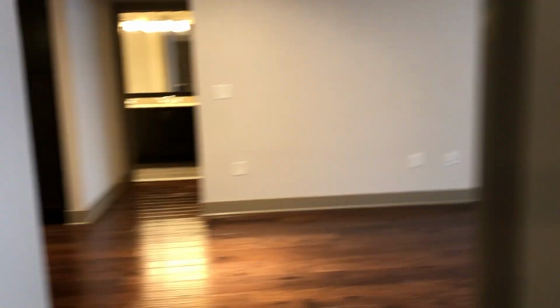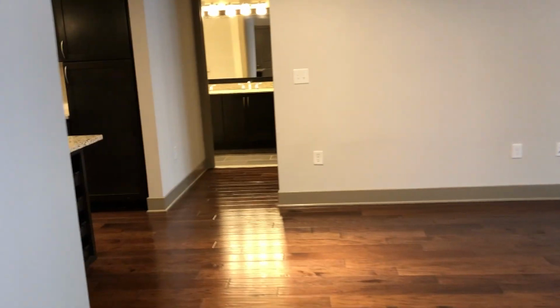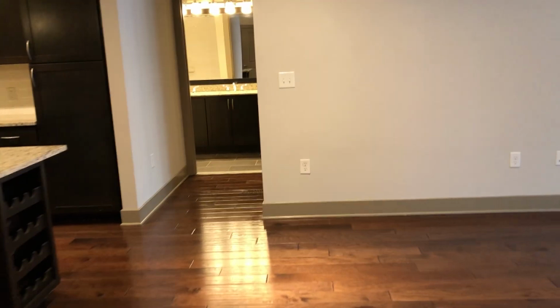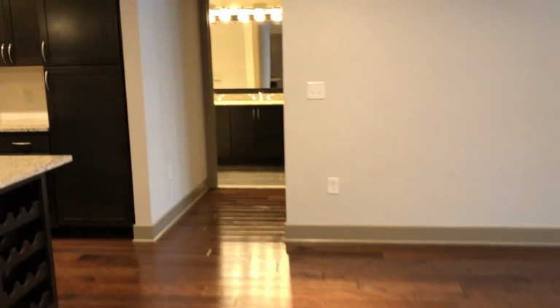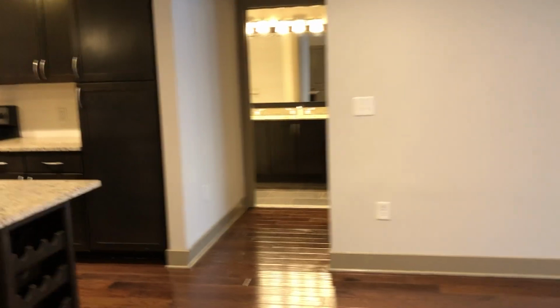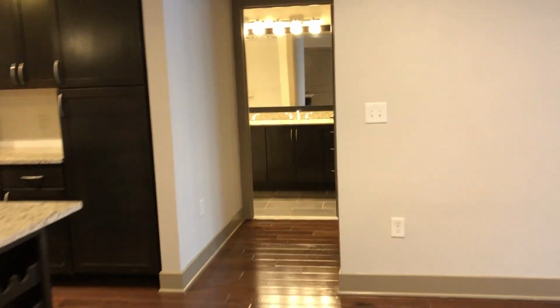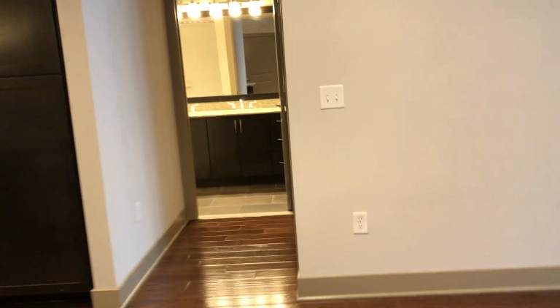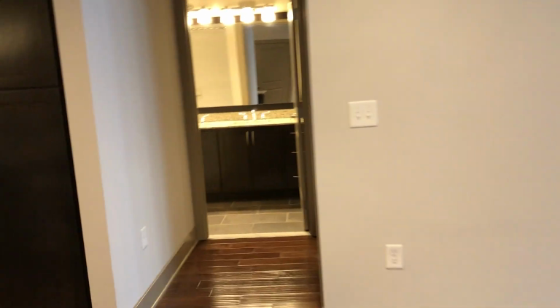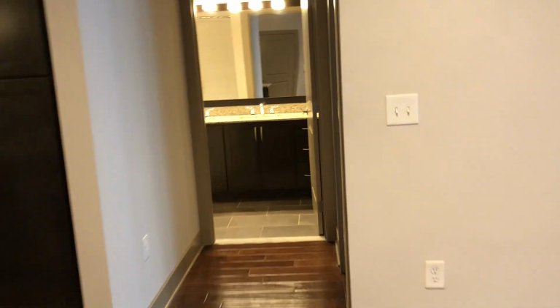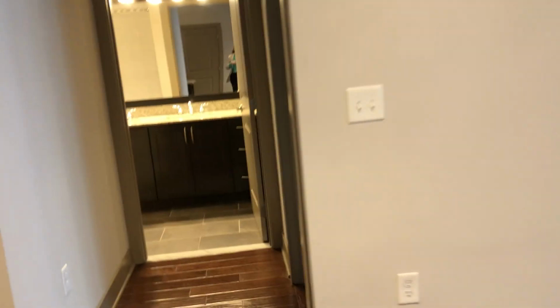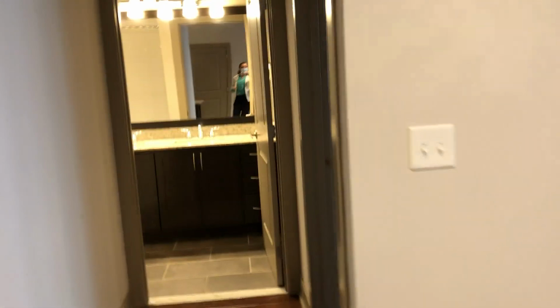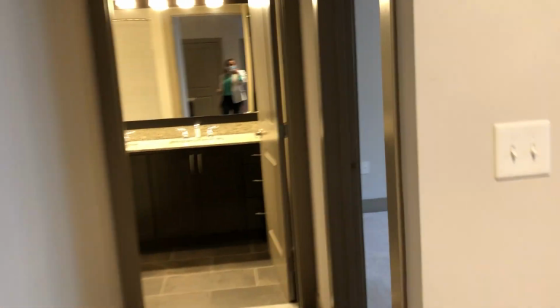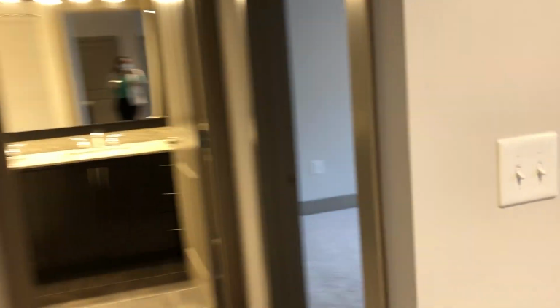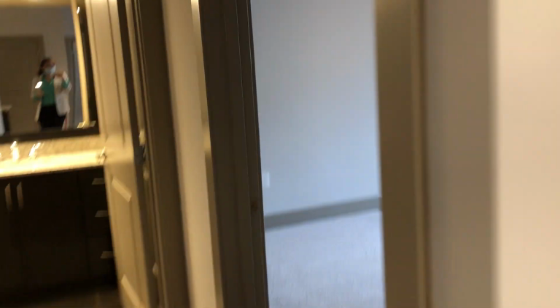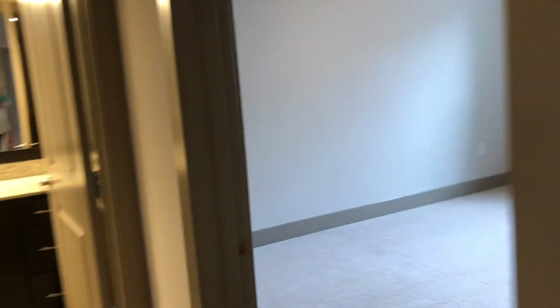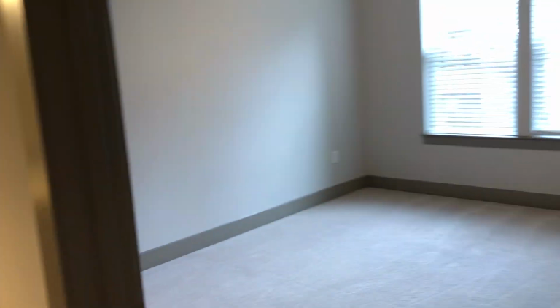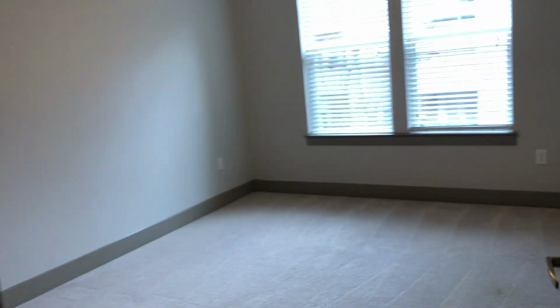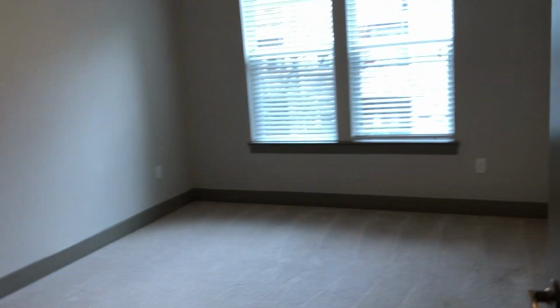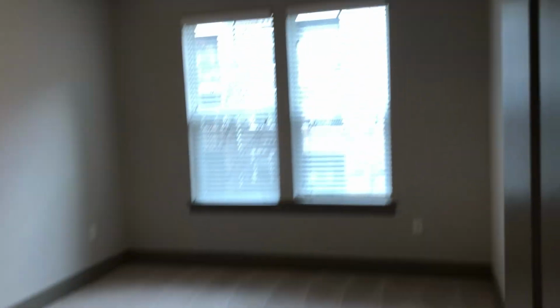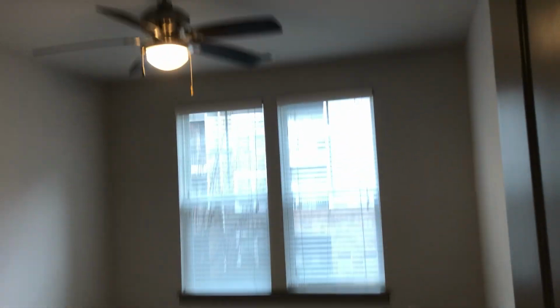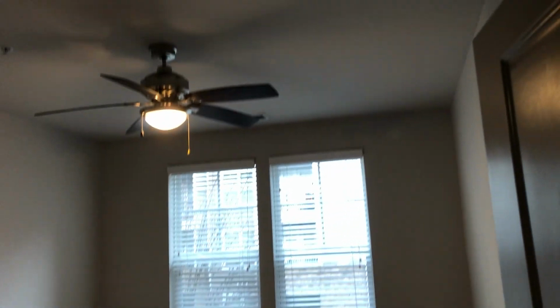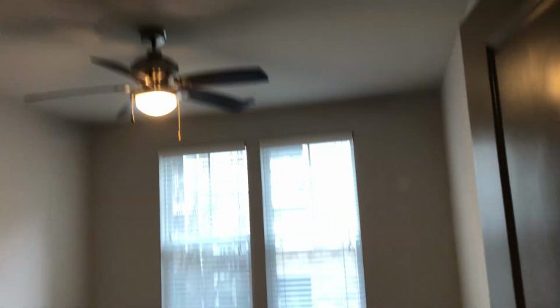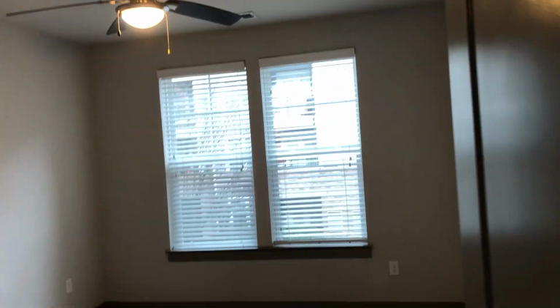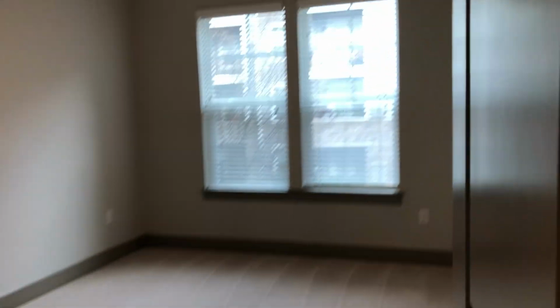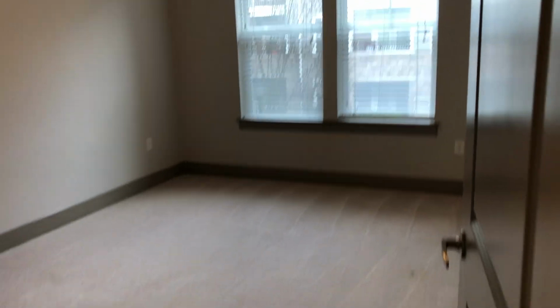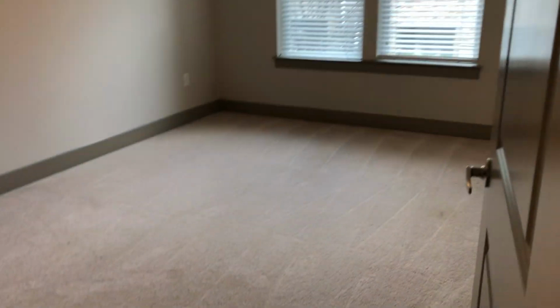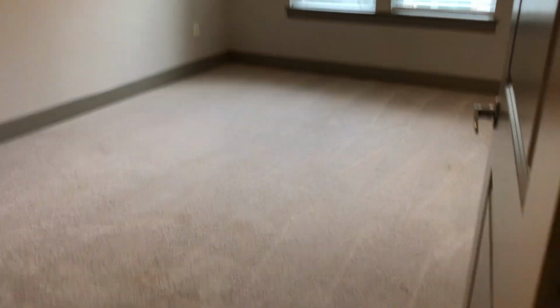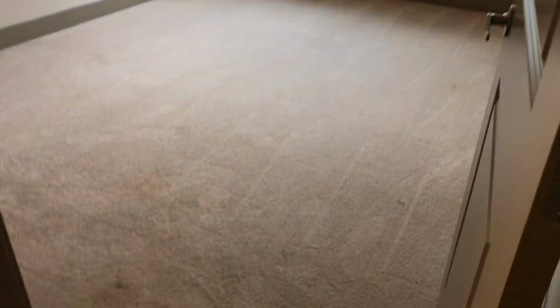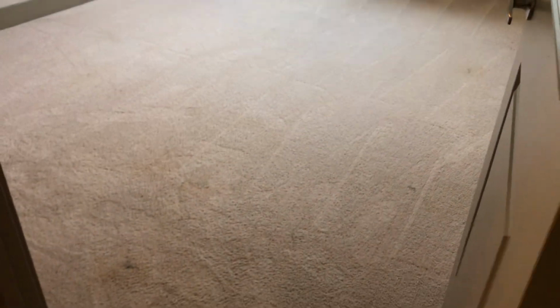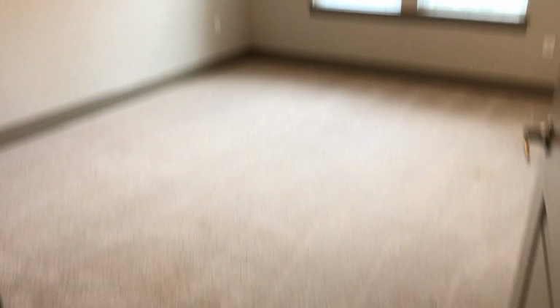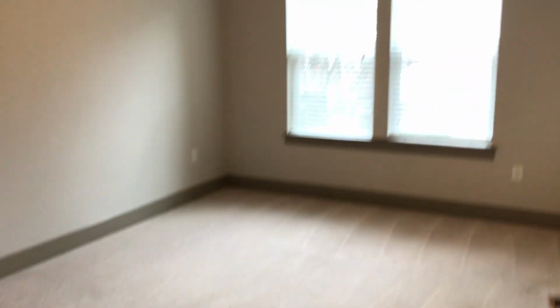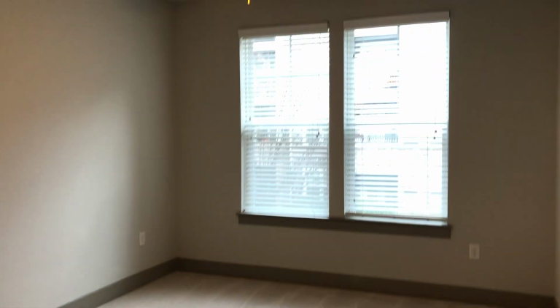And now let's go straight across to the second bedroom. Also plenty of space for a king-size bed here.